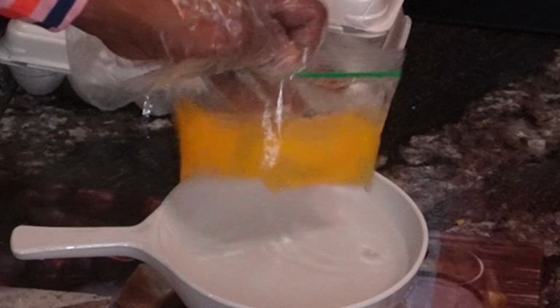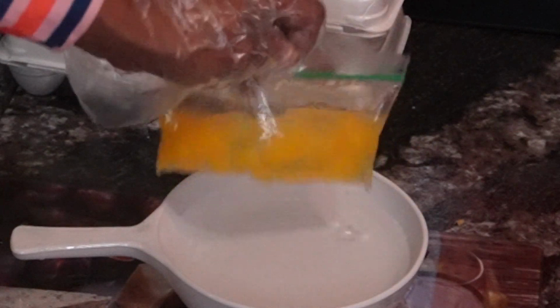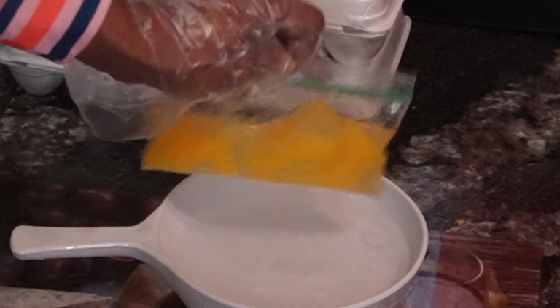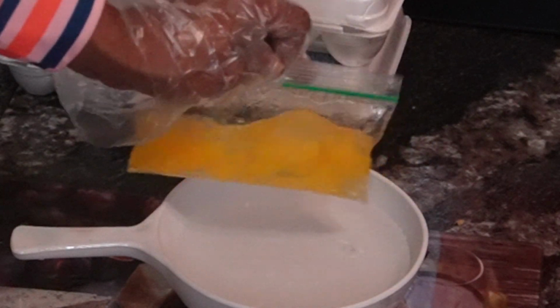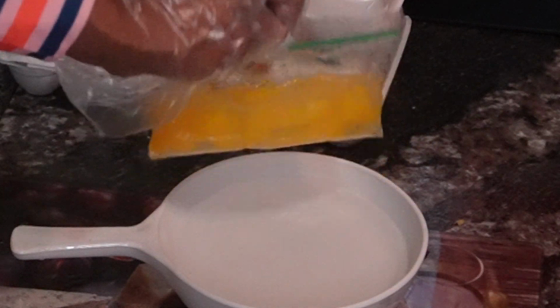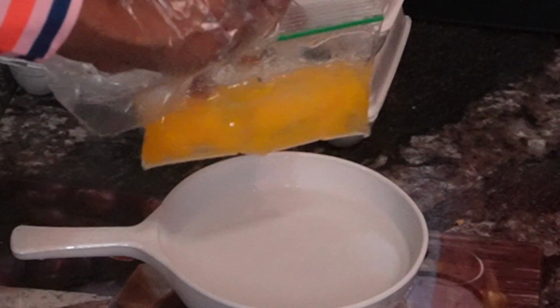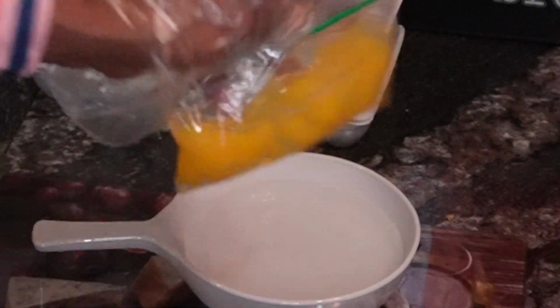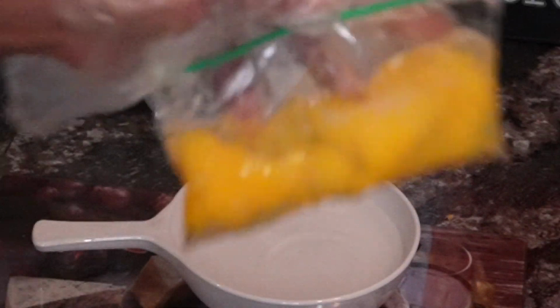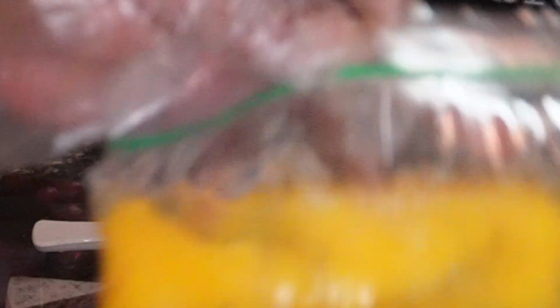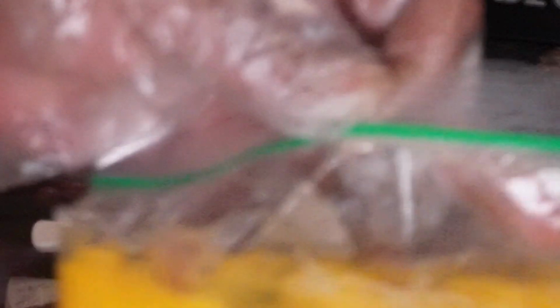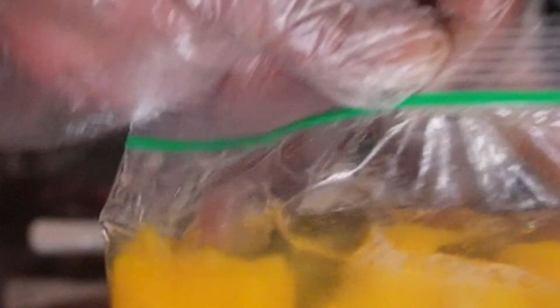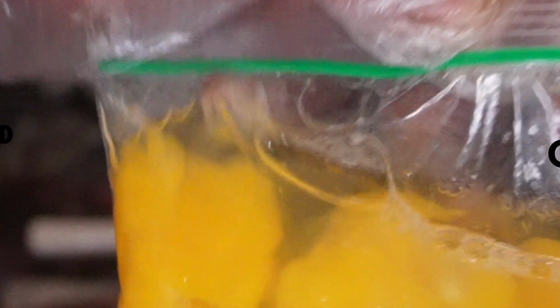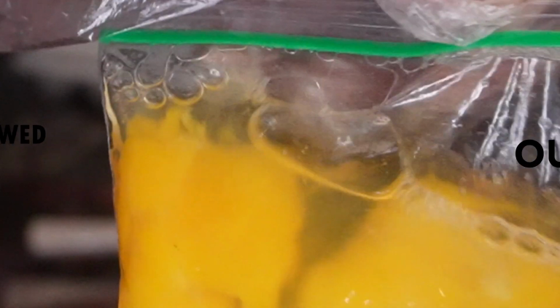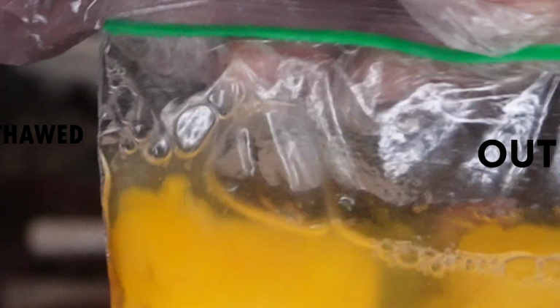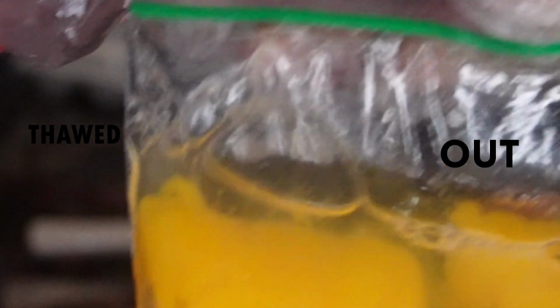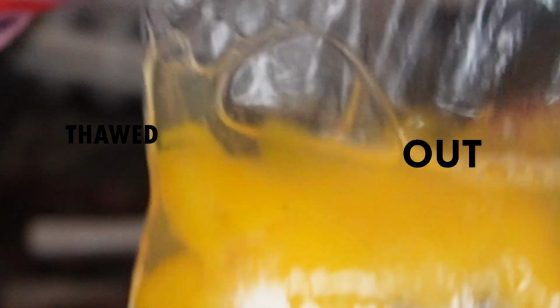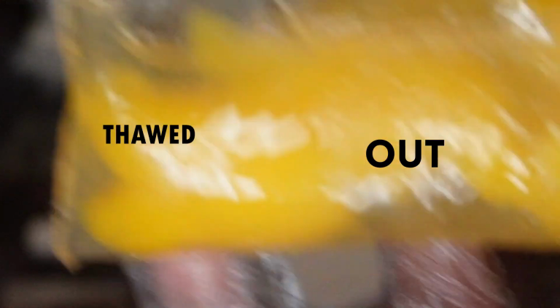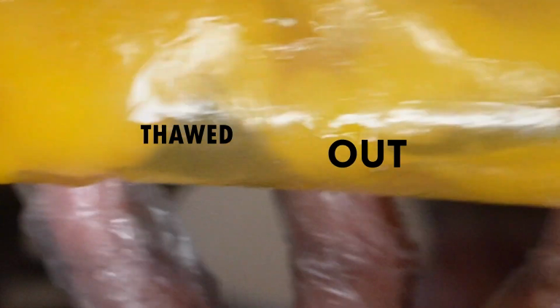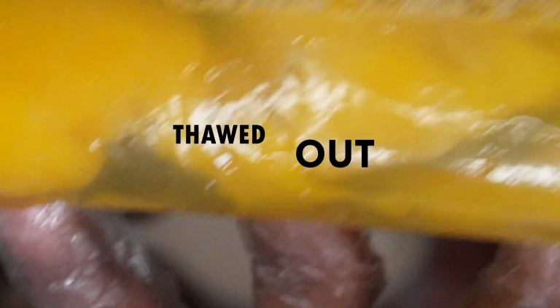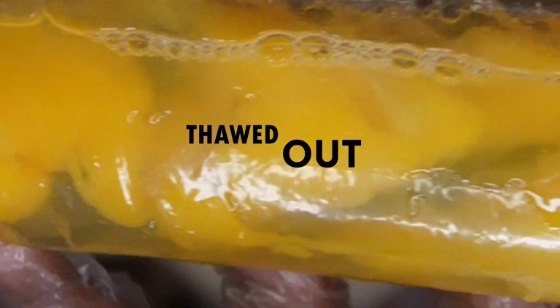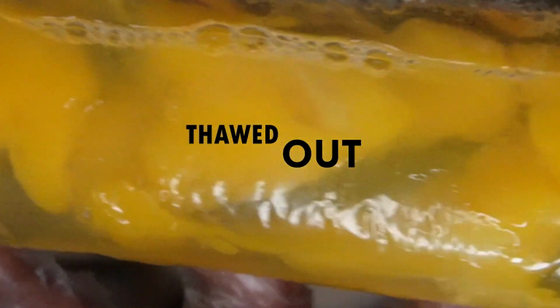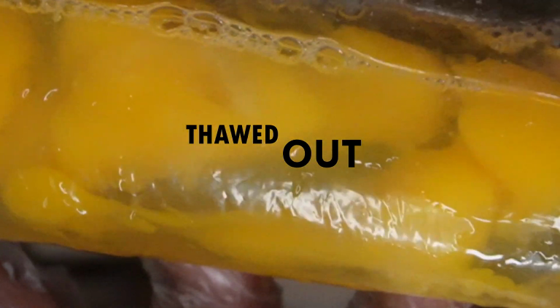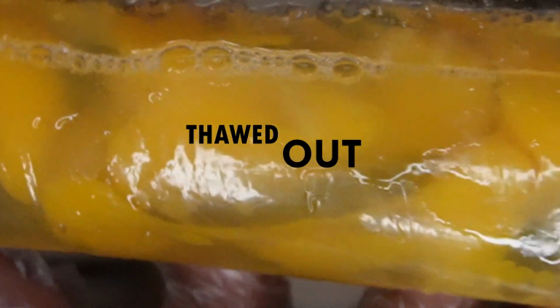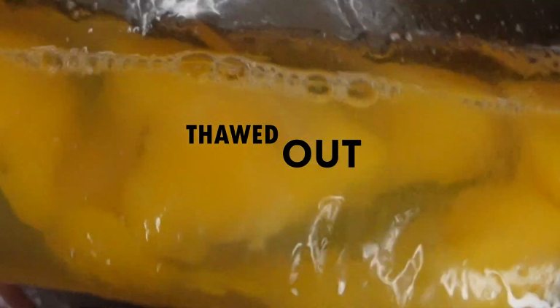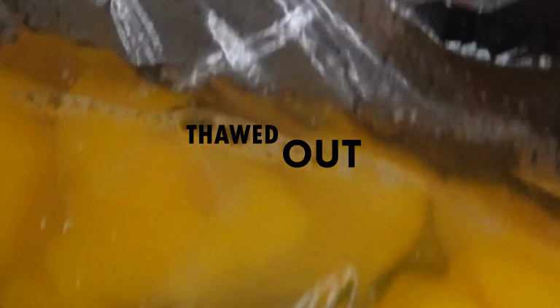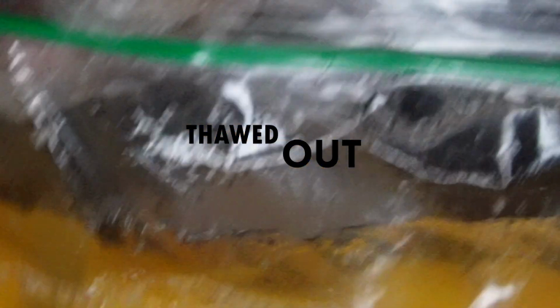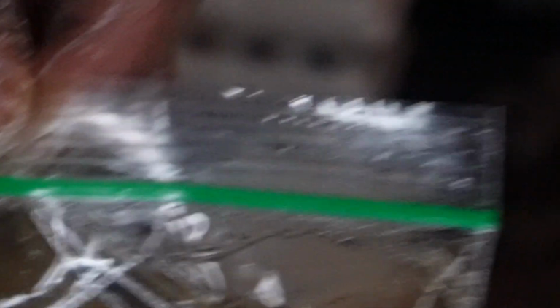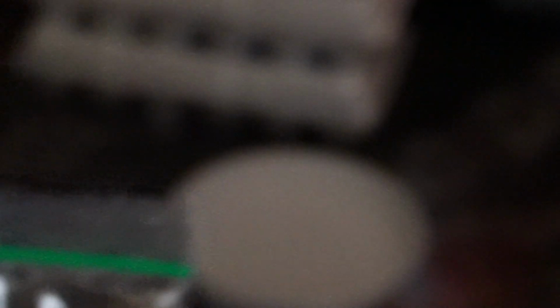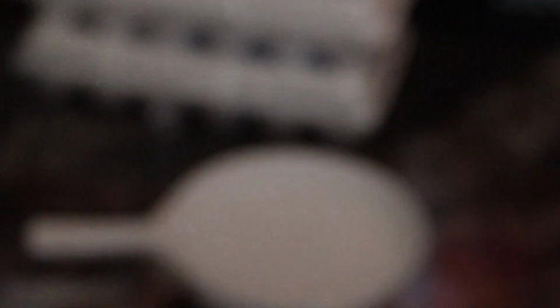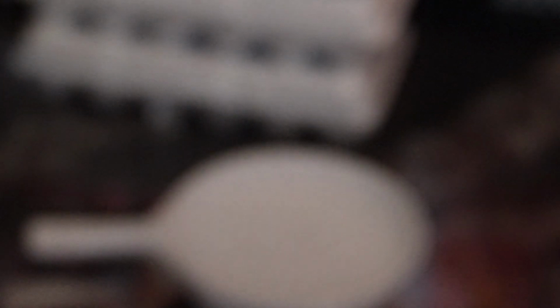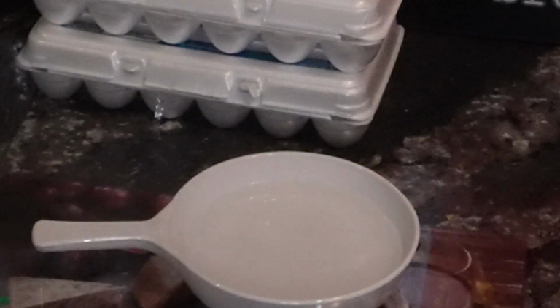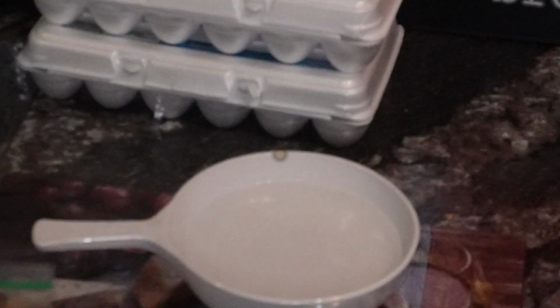I'll cook these so you can see how they turned out. Tell me what you think in the comments, and if you find value or entertainment in this type of content, we'd appreciate your subscription.